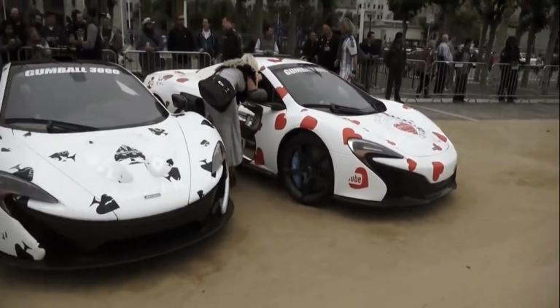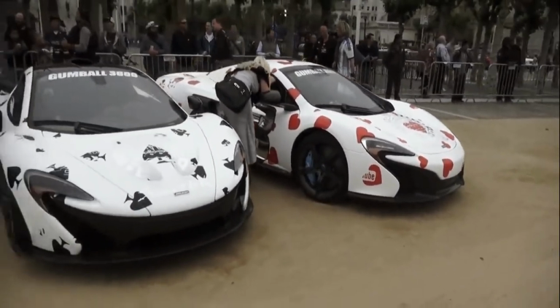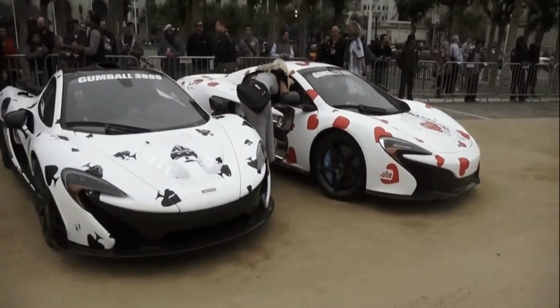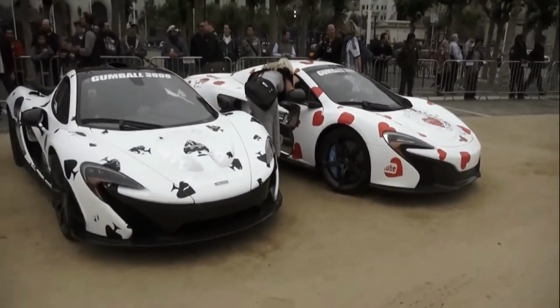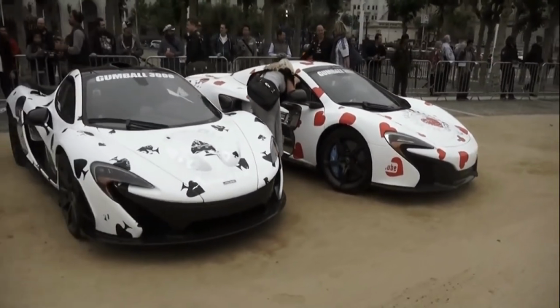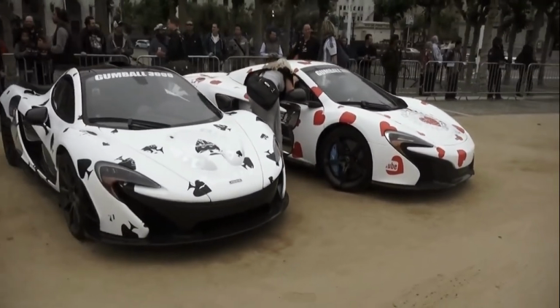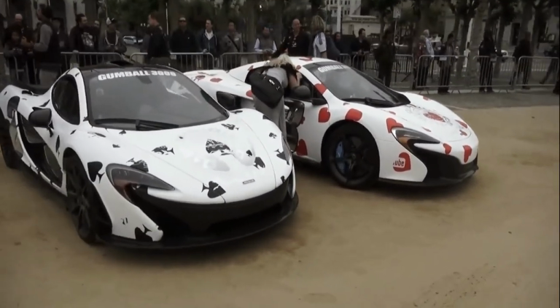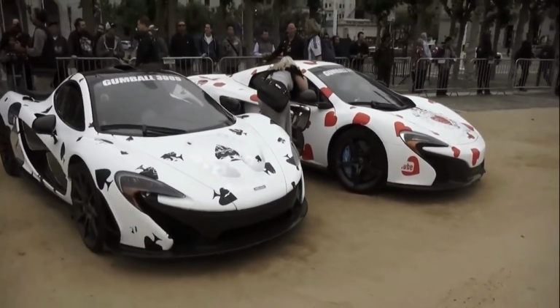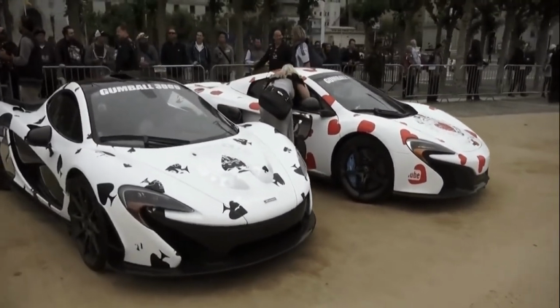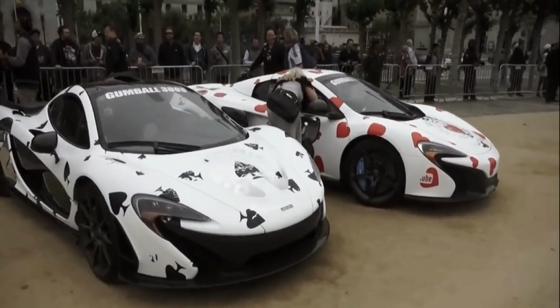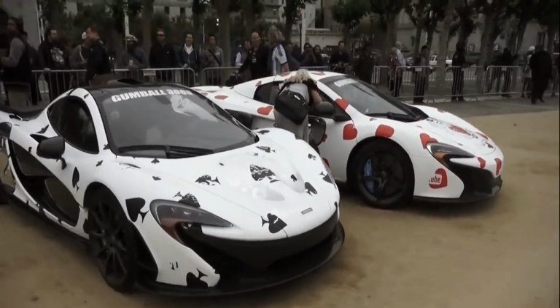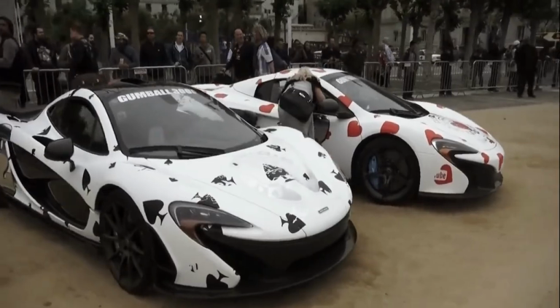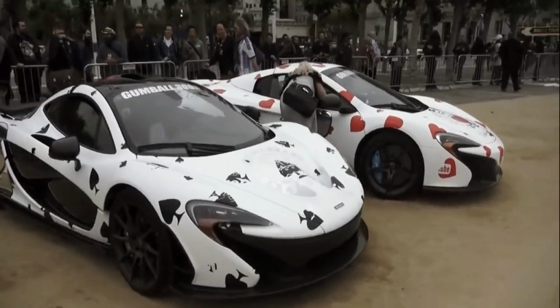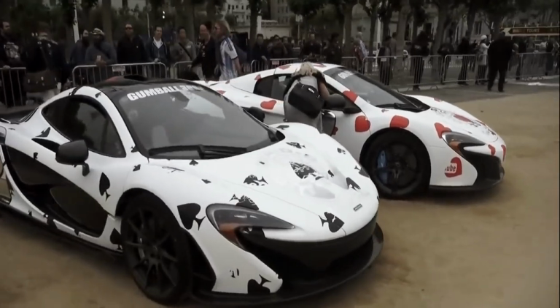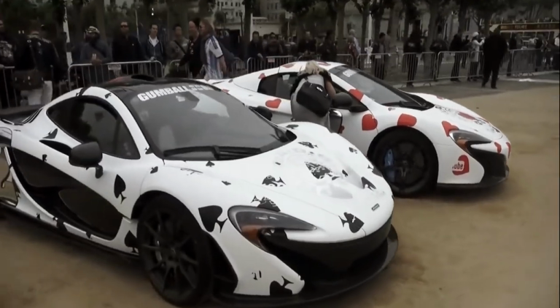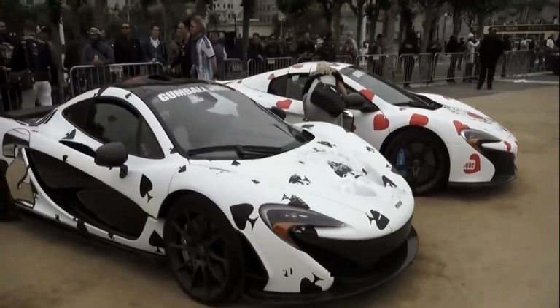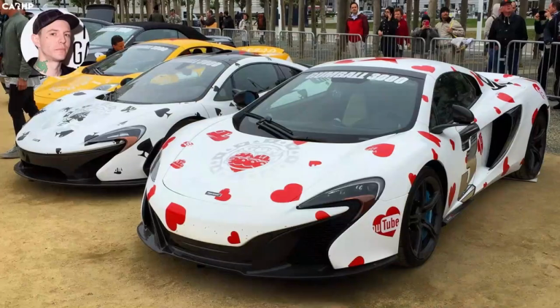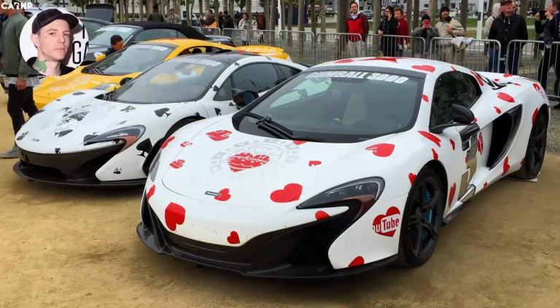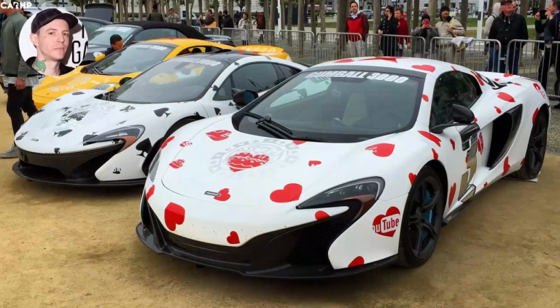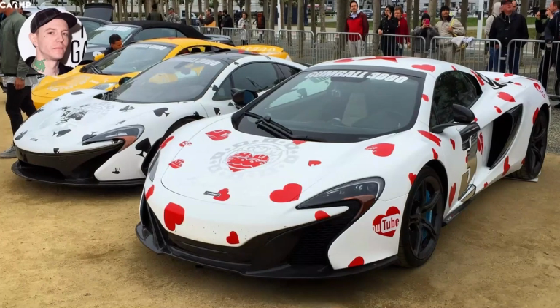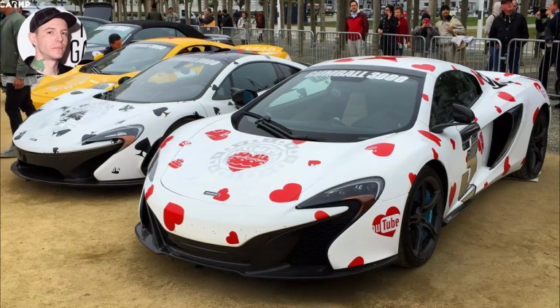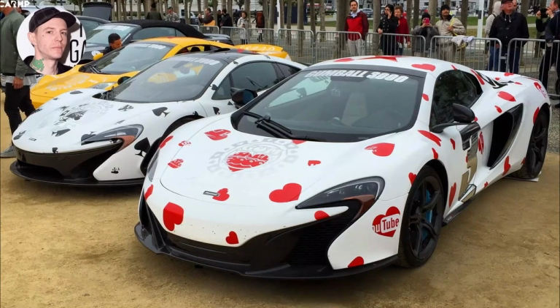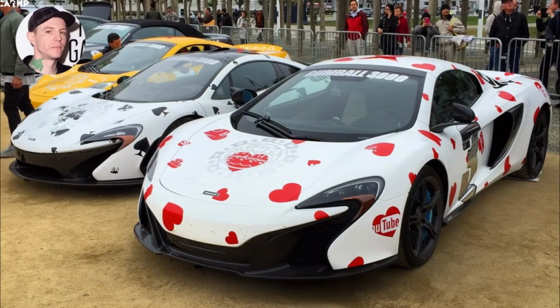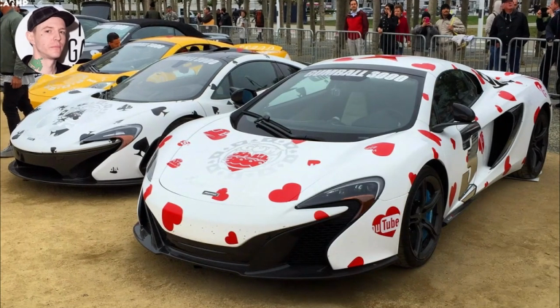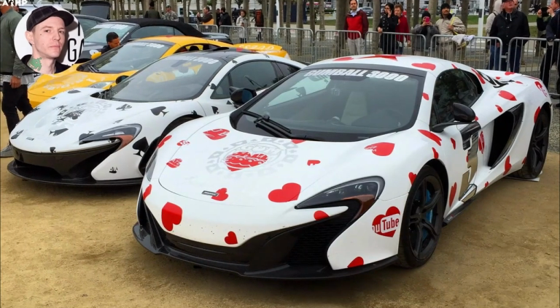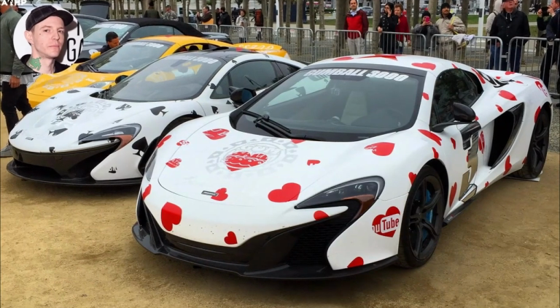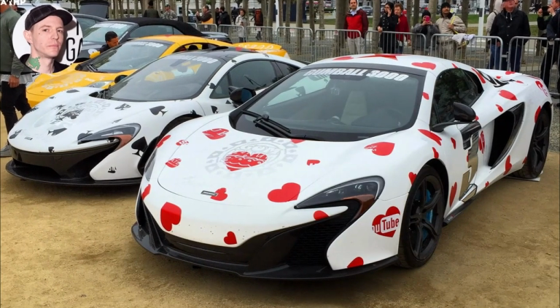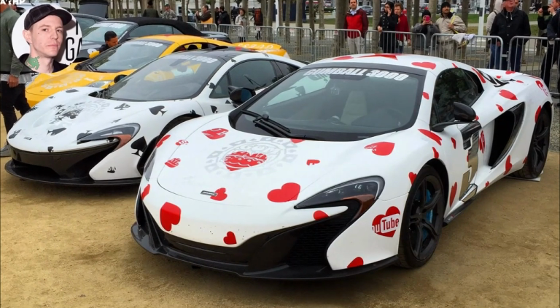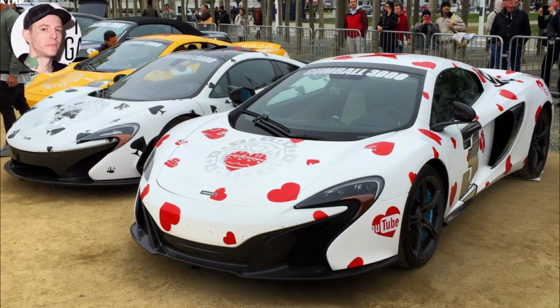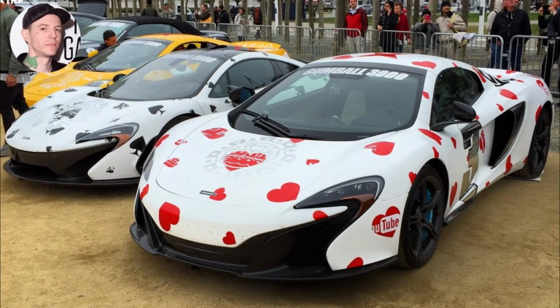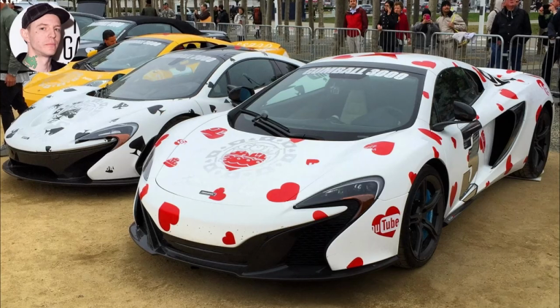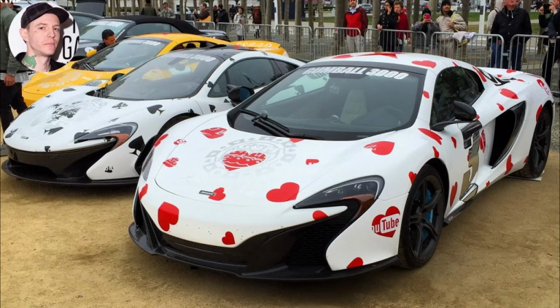Deadmau5 loves his McLarens, as his Instagram suggests. He often loans different models from McLaren Beverly Hills to have fun in them.